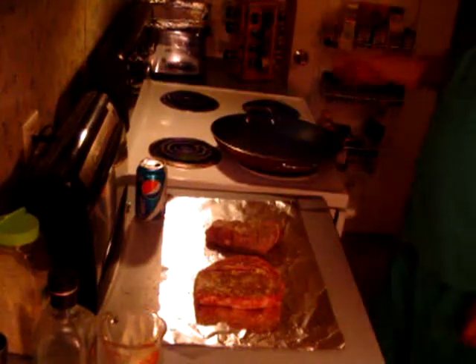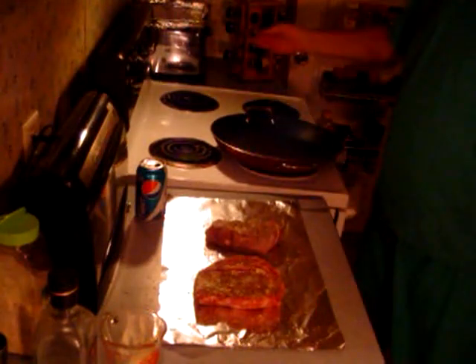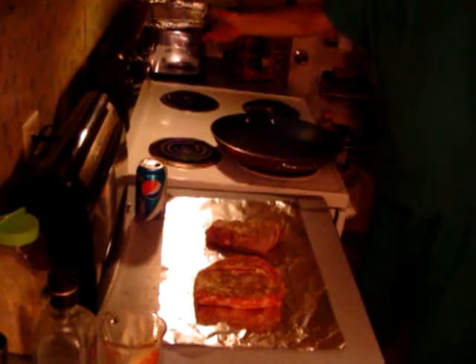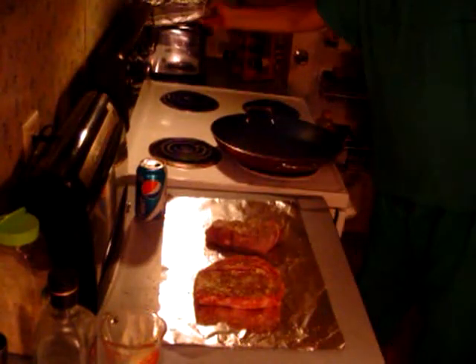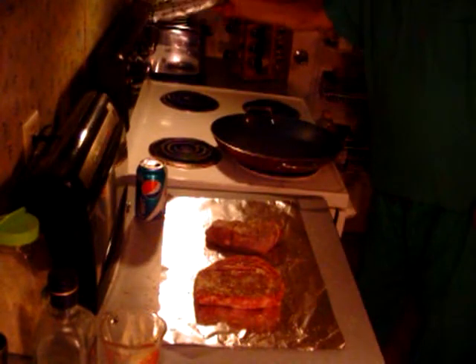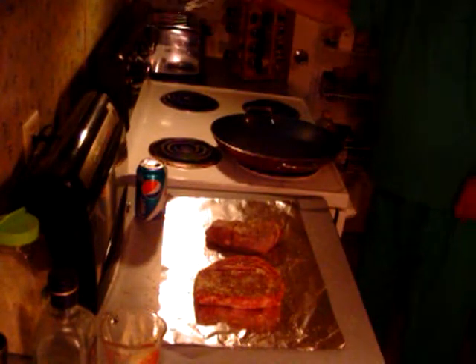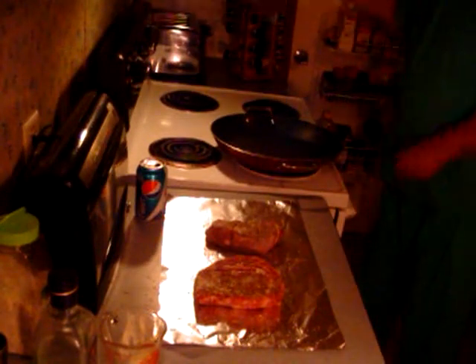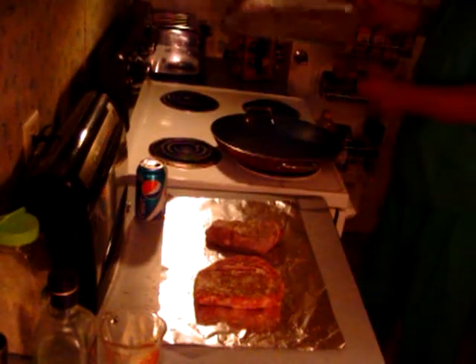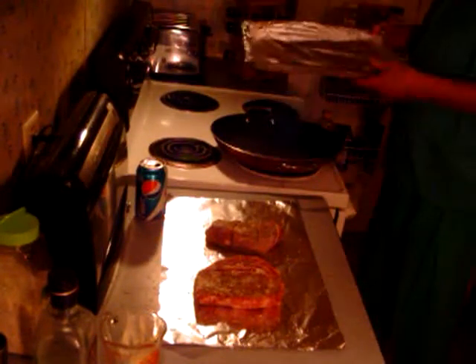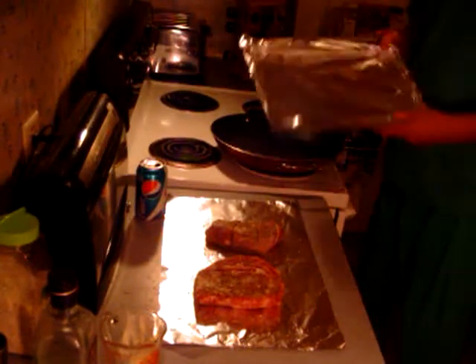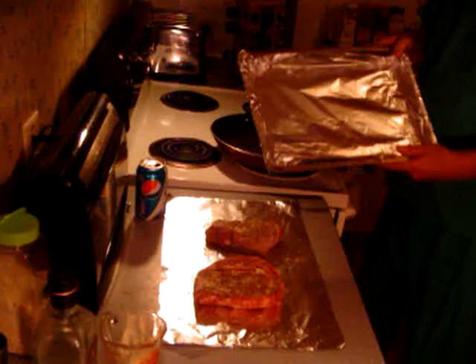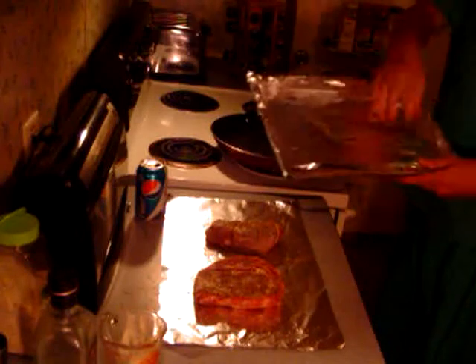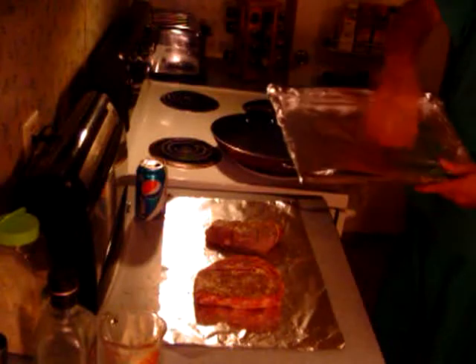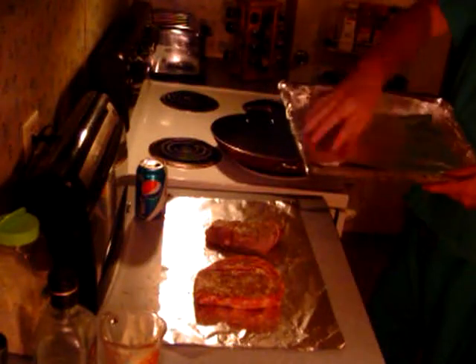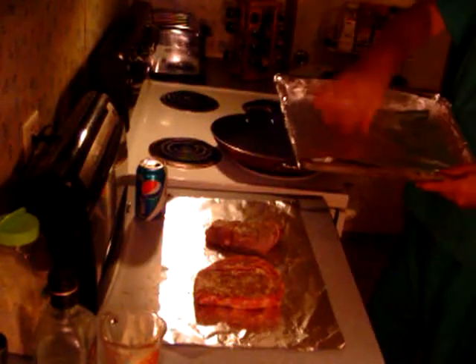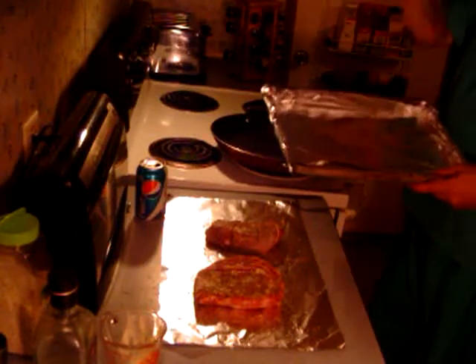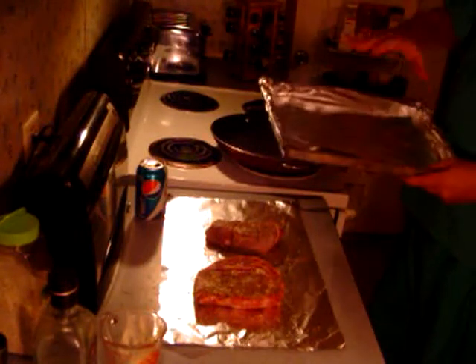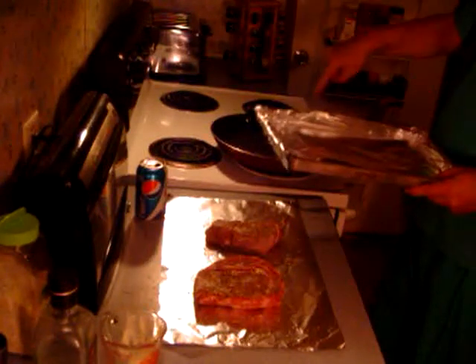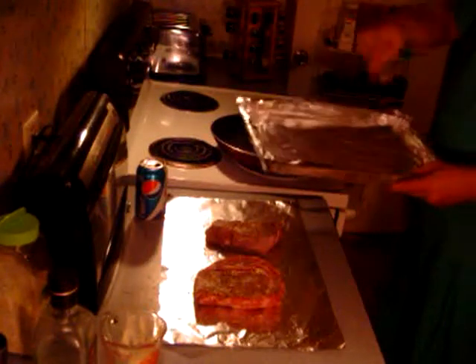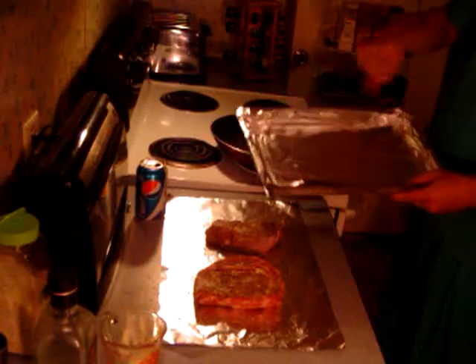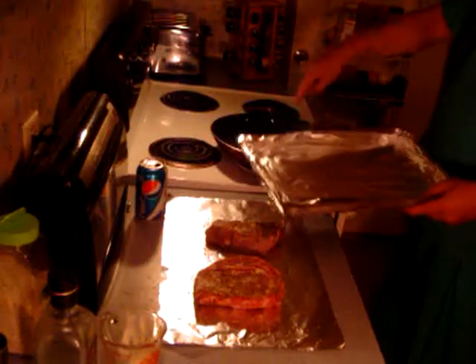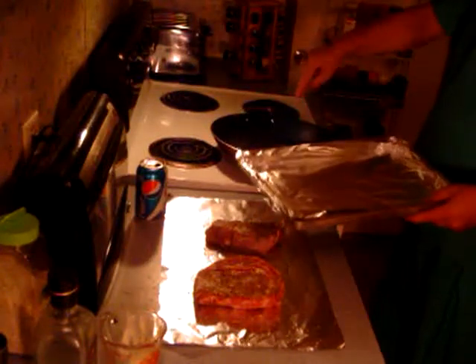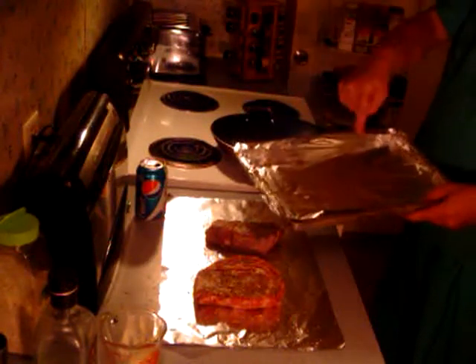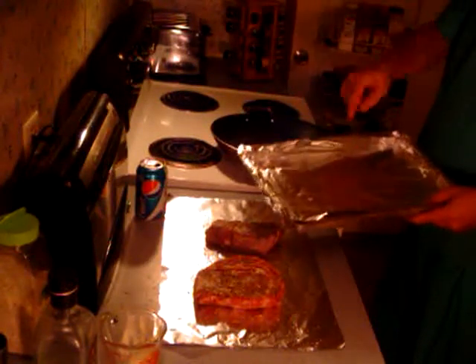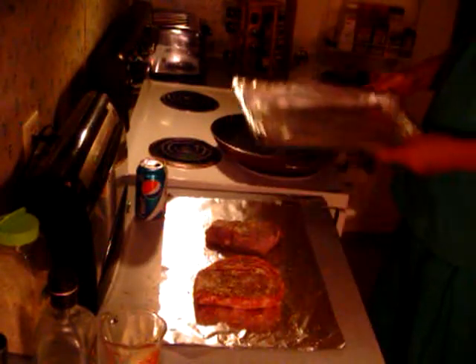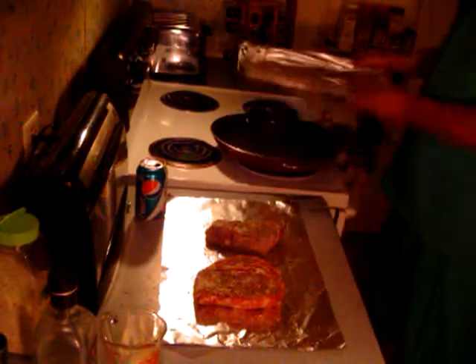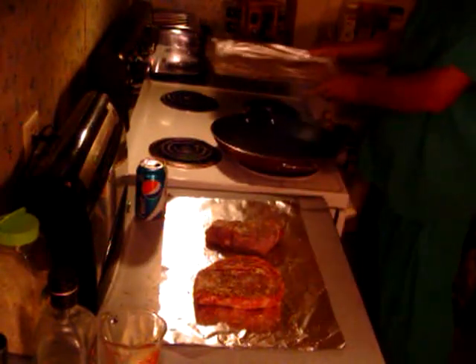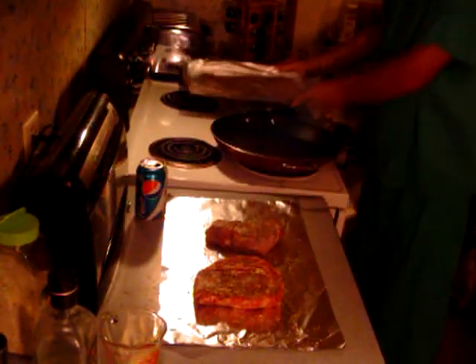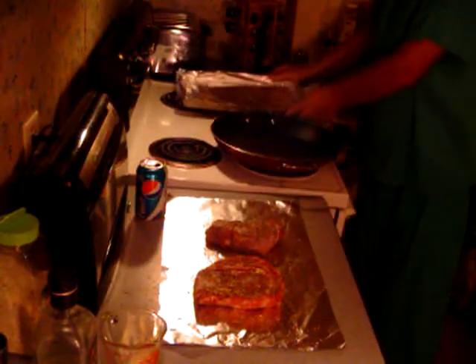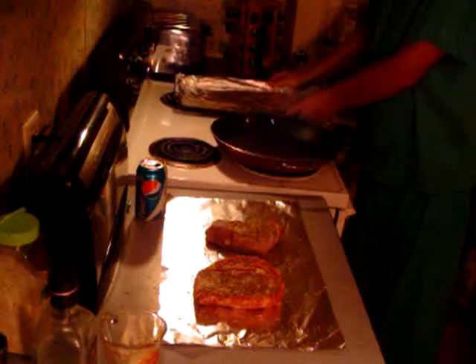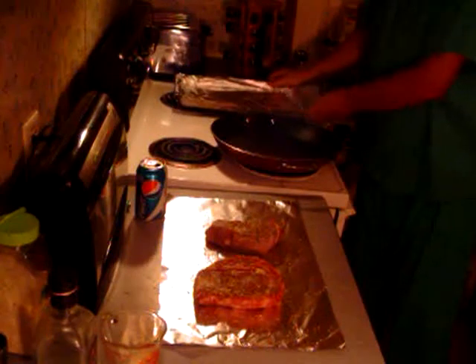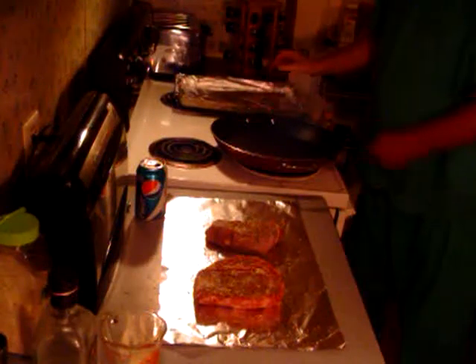Now let's turn this skillet up kind of high — you want it really hot. And you're going to need a pan; the steaks will go in the oven after they come out of the skillet. Set that right there.